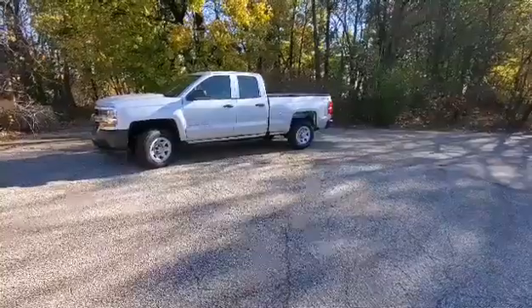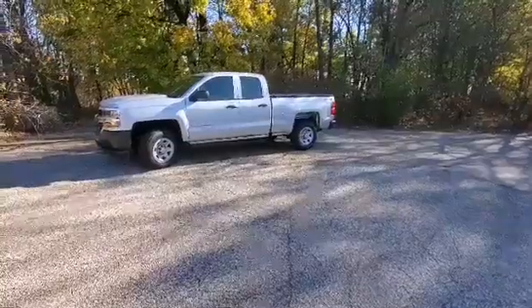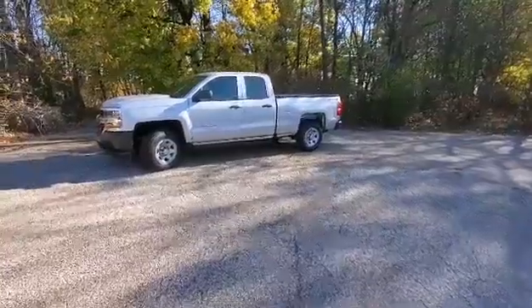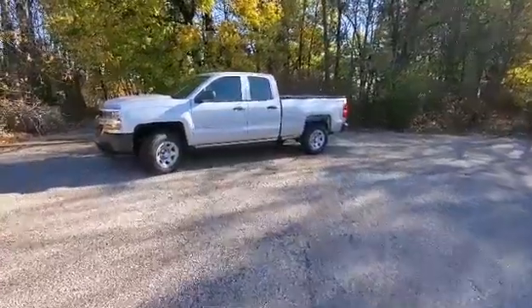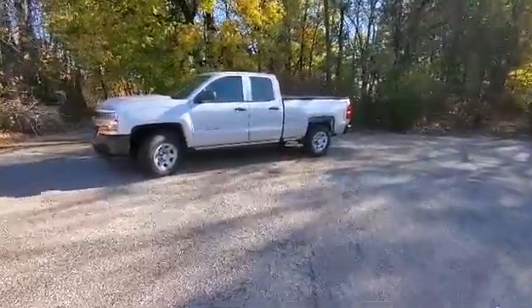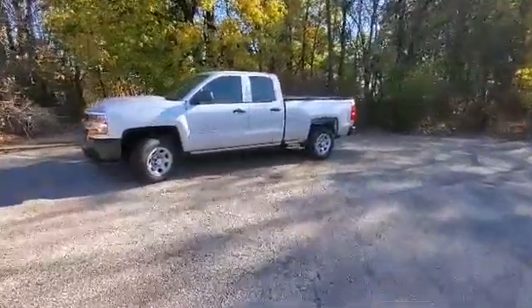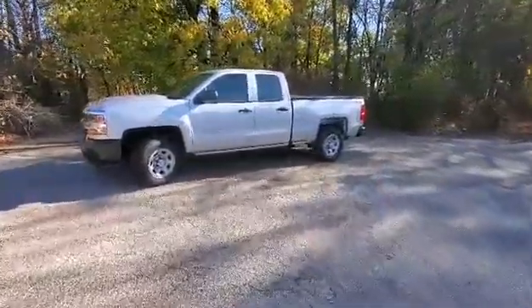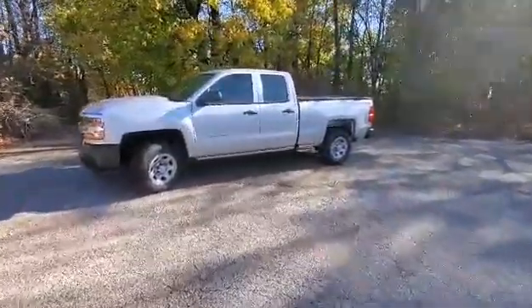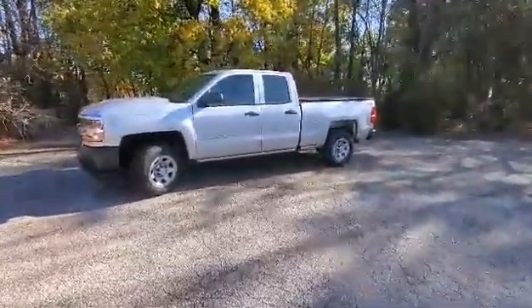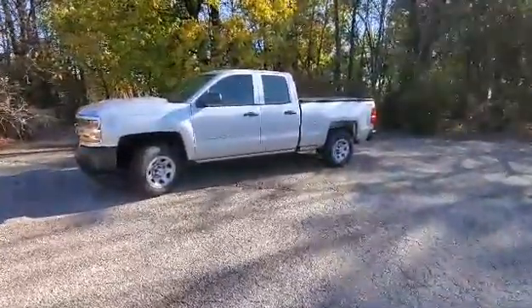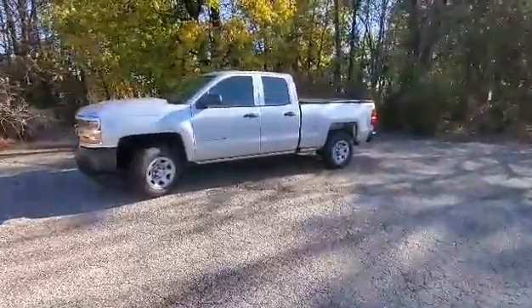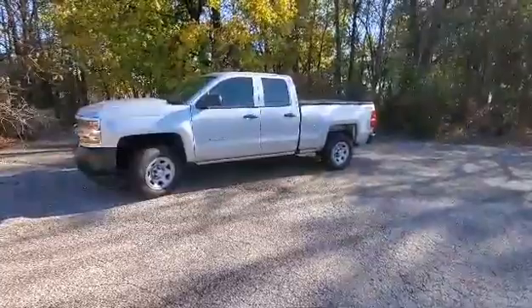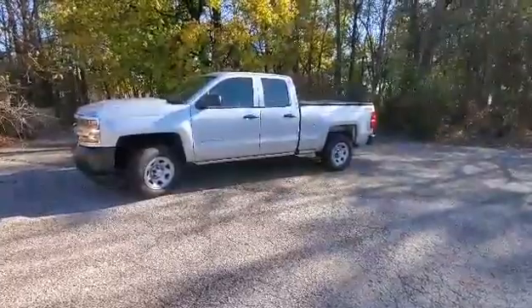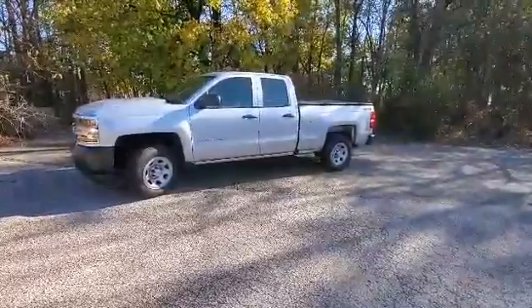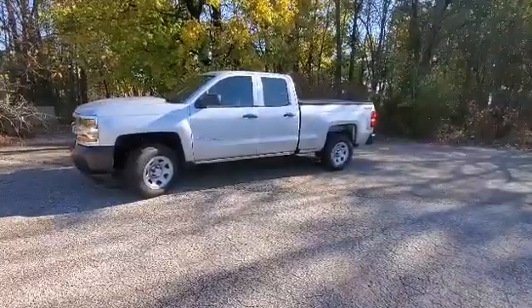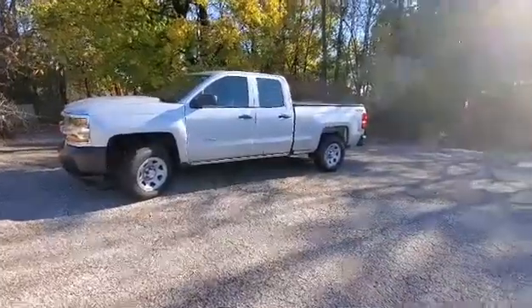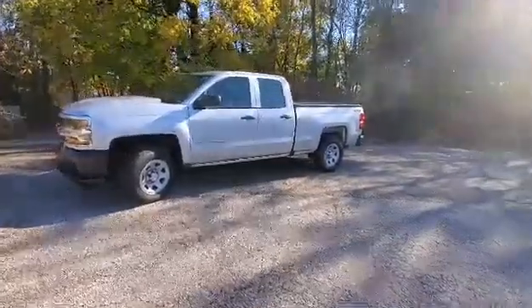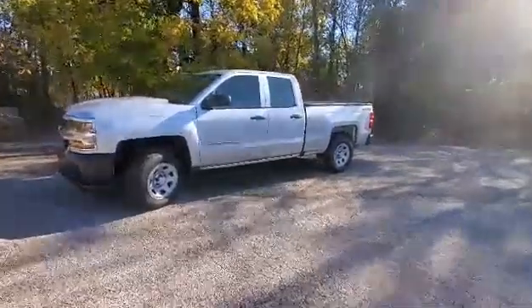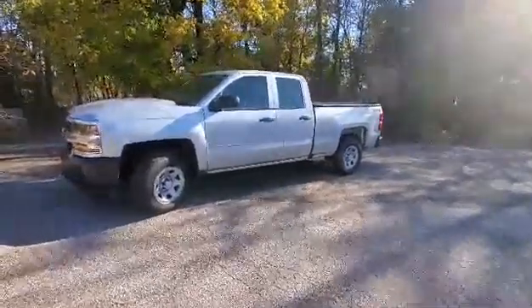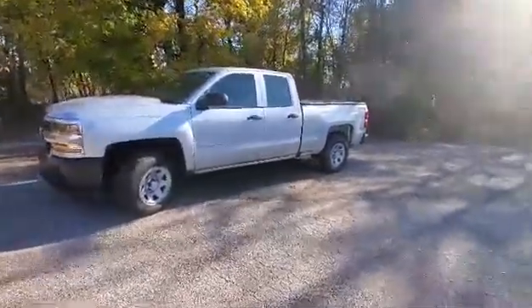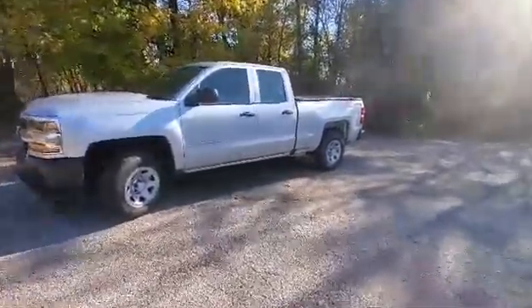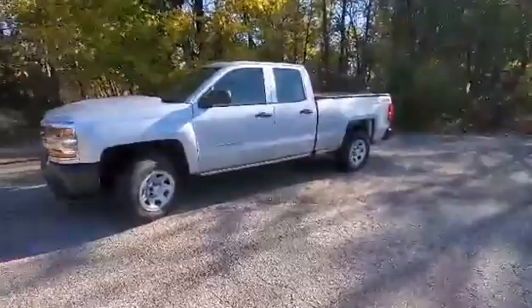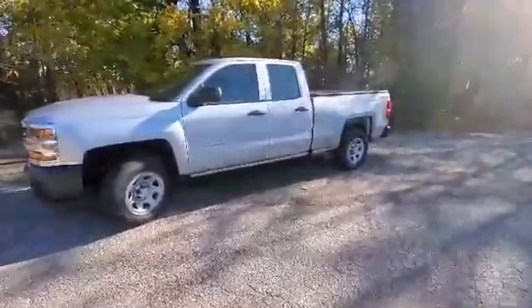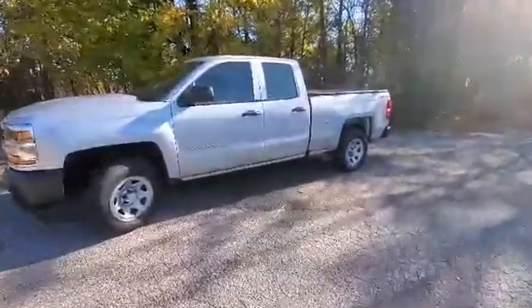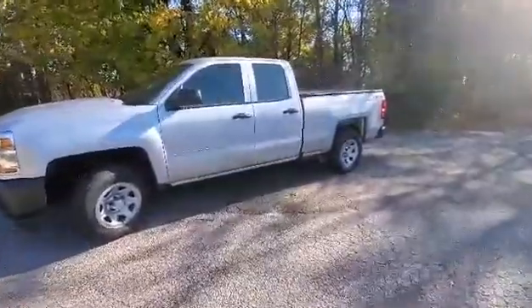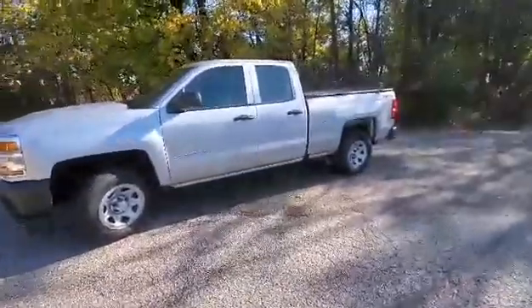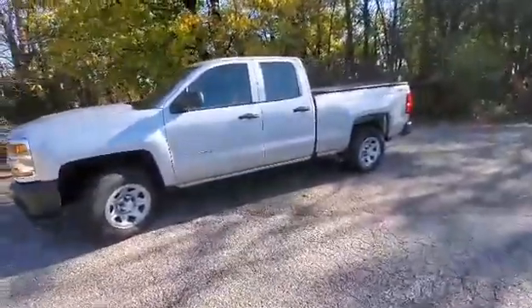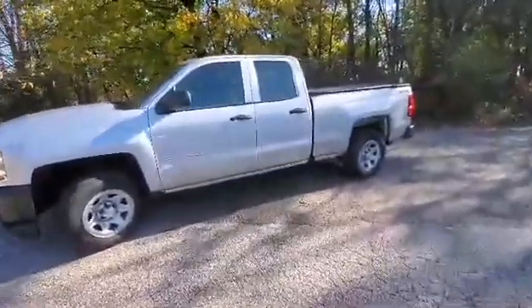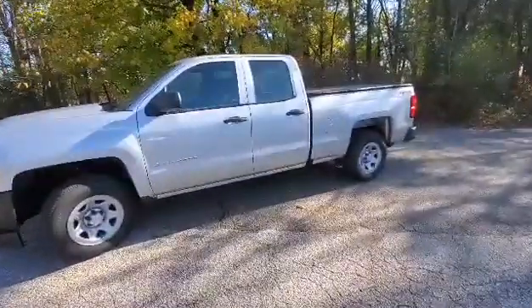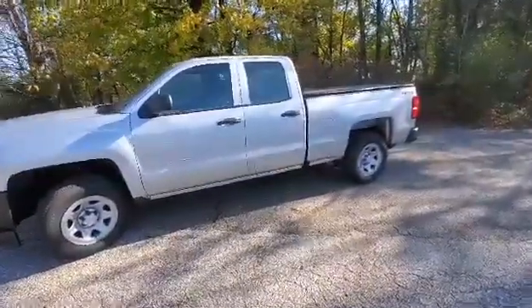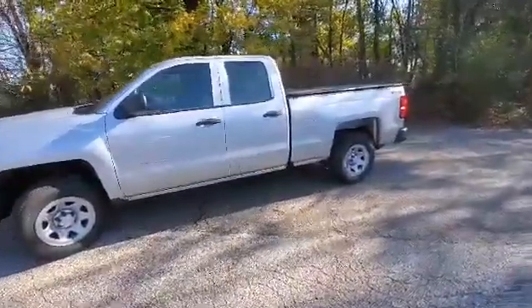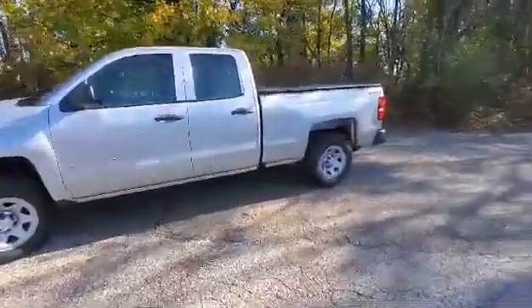Hi everyone, this is Tom over at Serpentini Chevy in Talmadge. Just wanted to show everyone this 2017 Chevy Silverado. It's a work truck, very clean. It's got a clean Carfax, only 14,000 miles on it.